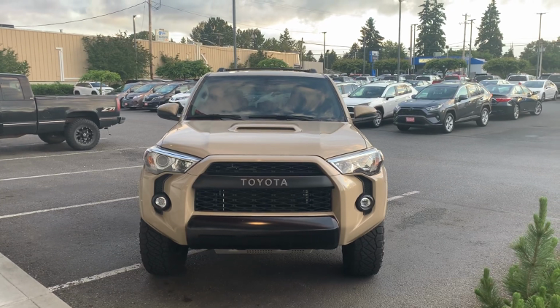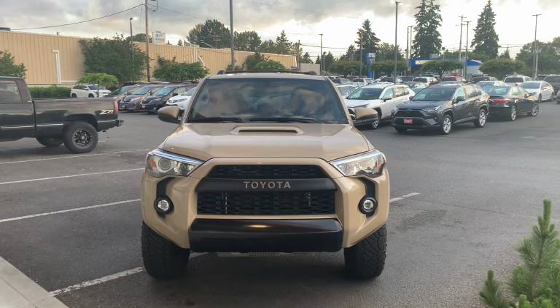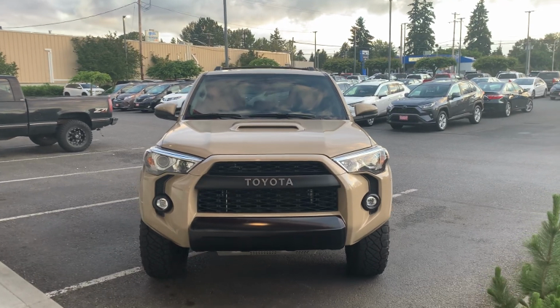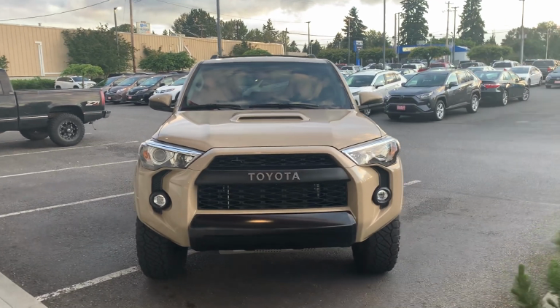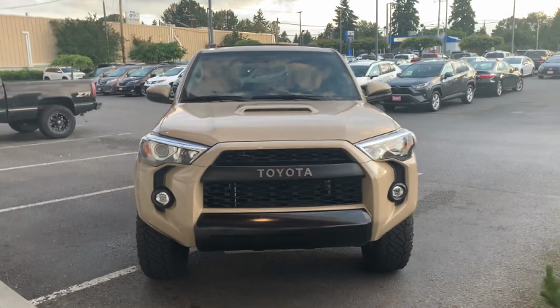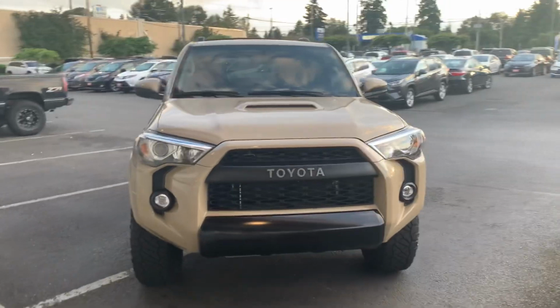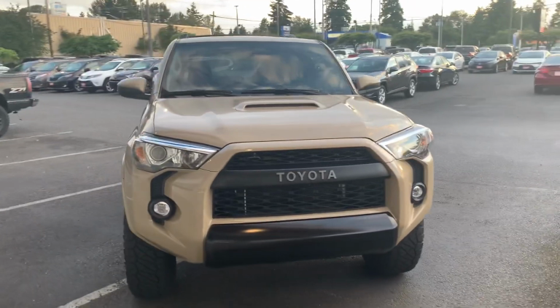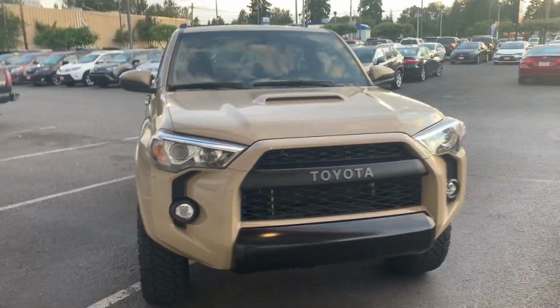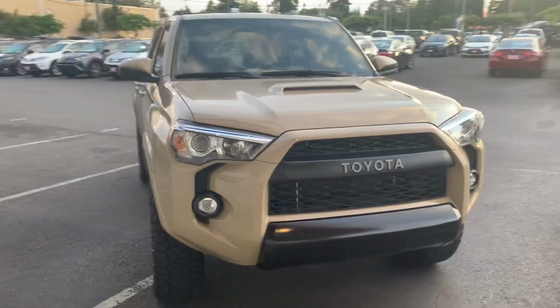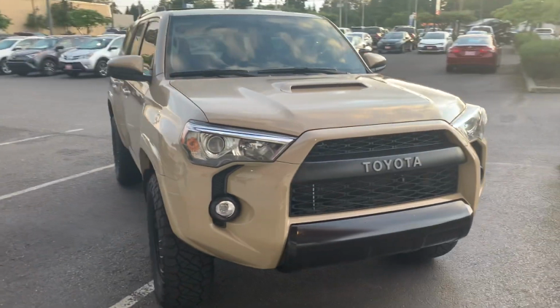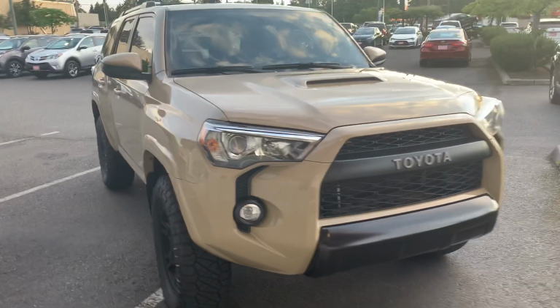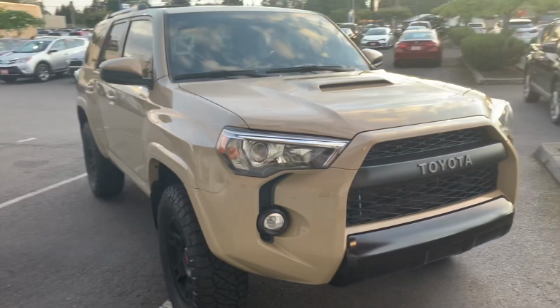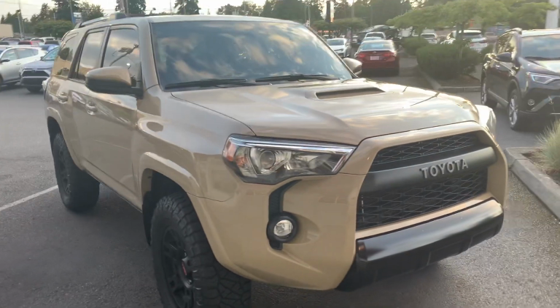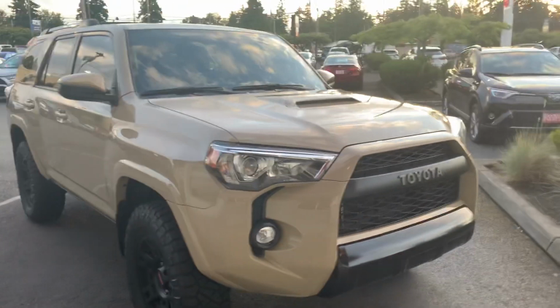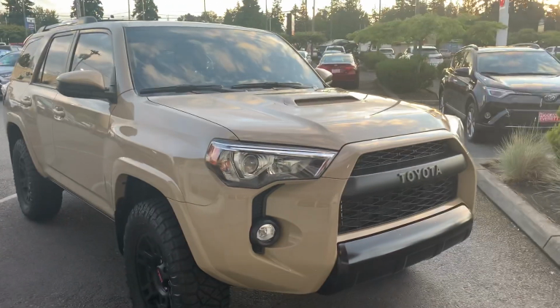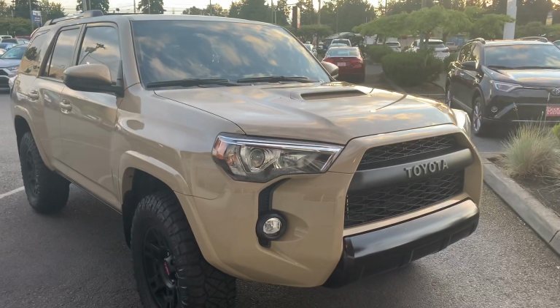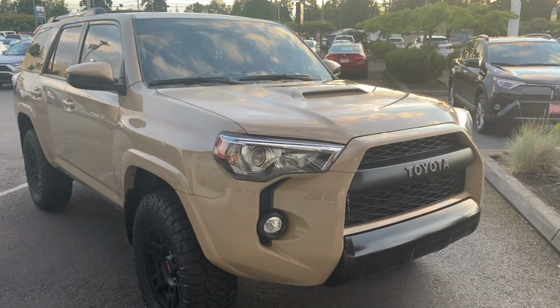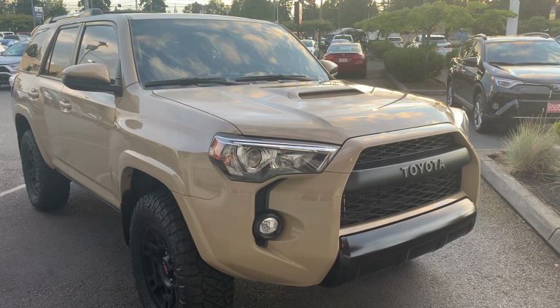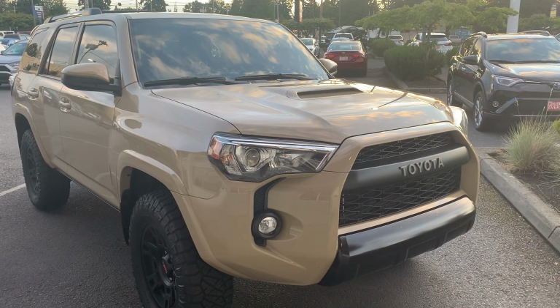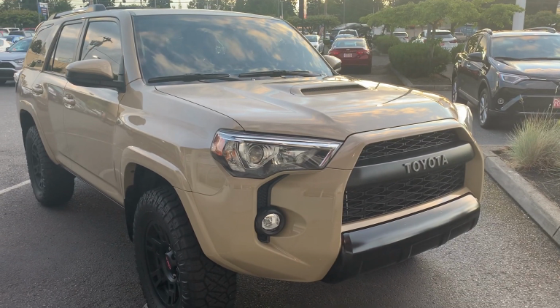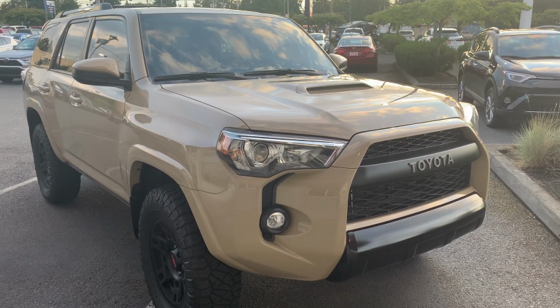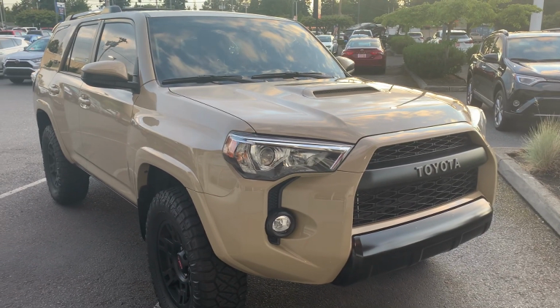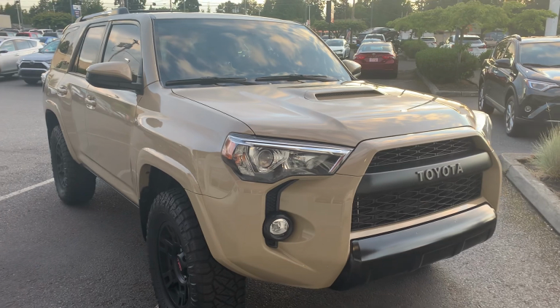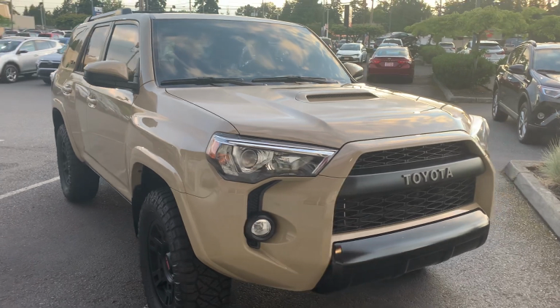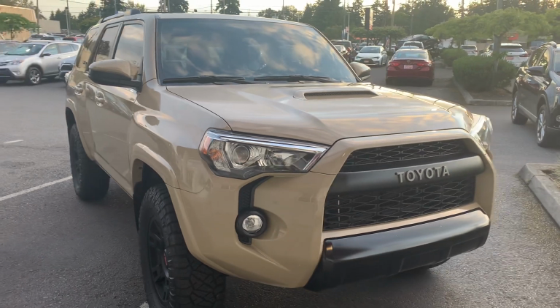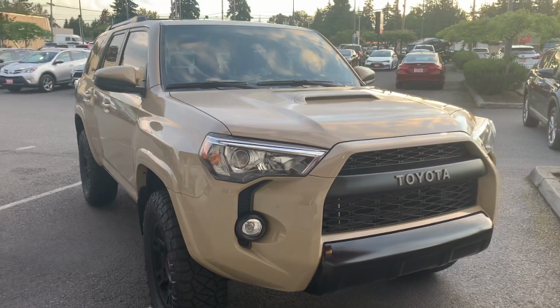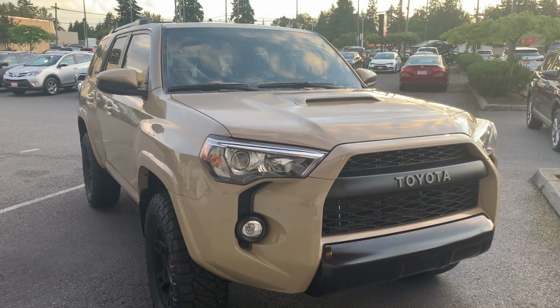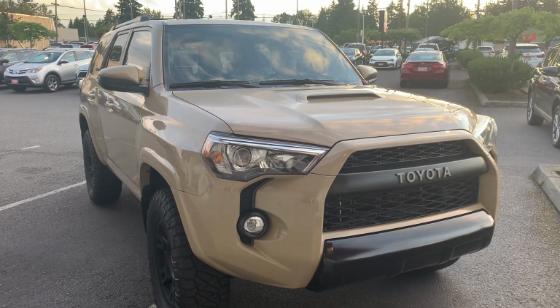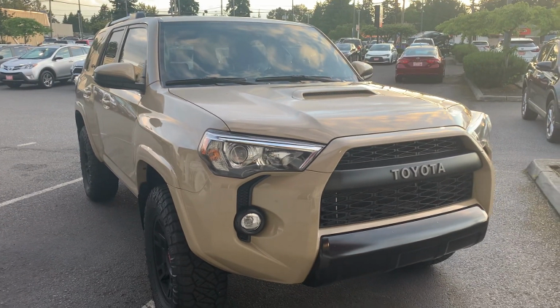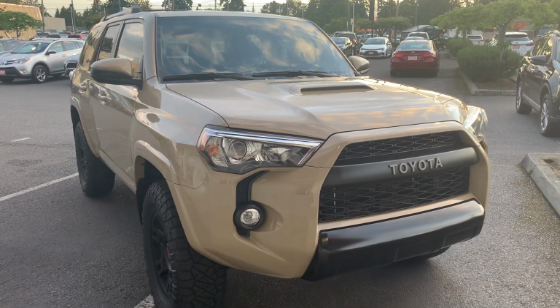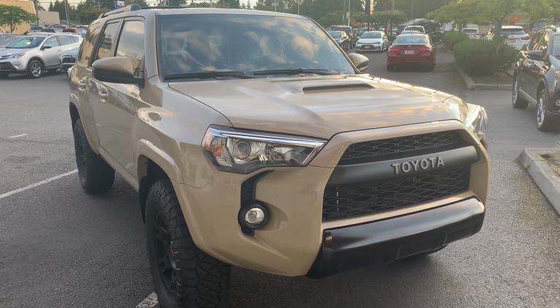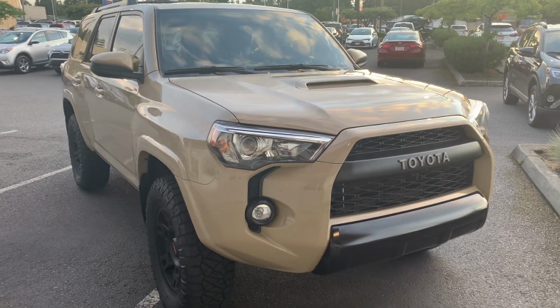Hey YouTube, I'm Tamed here. There's a pretty cool 2016 Quicksand 4Runner TRD Pro, and you just don't see these too often, so I figured I'd pull over and do a walk-around video for you guys.